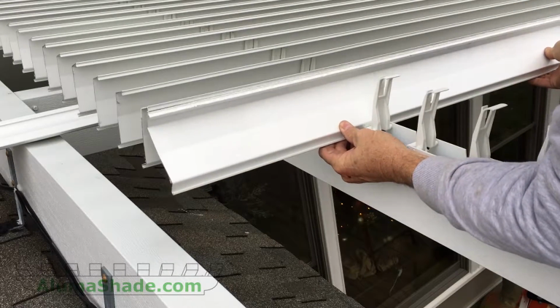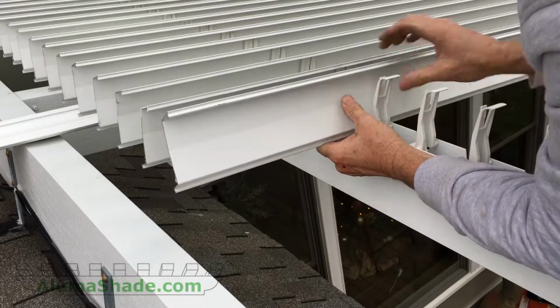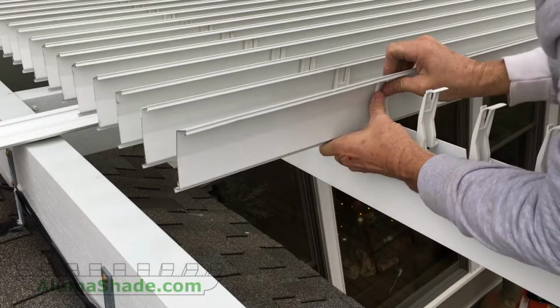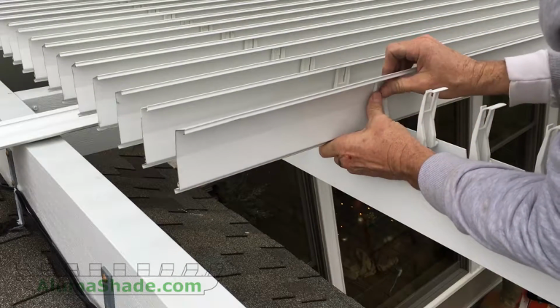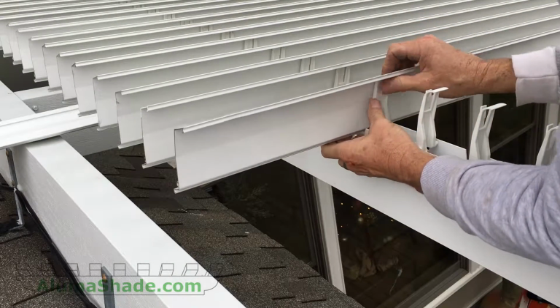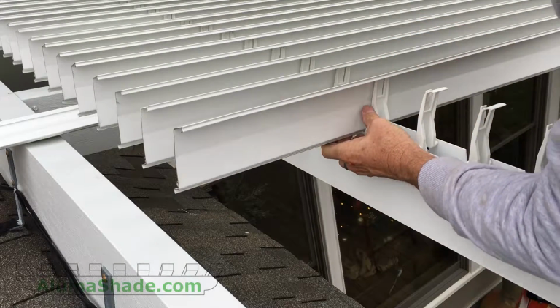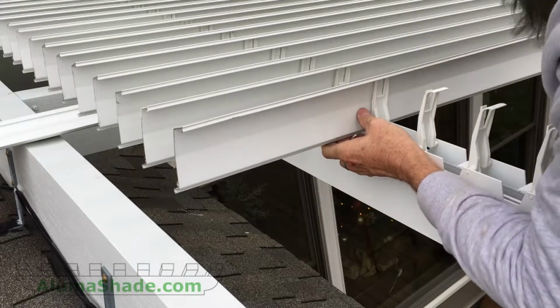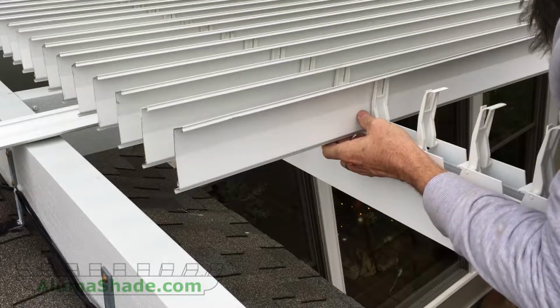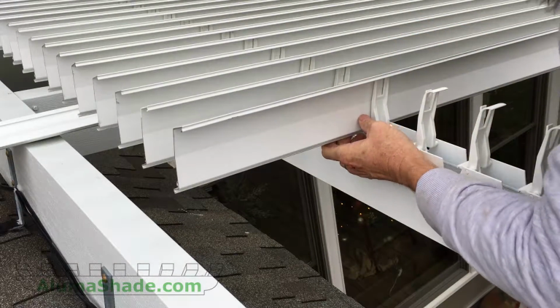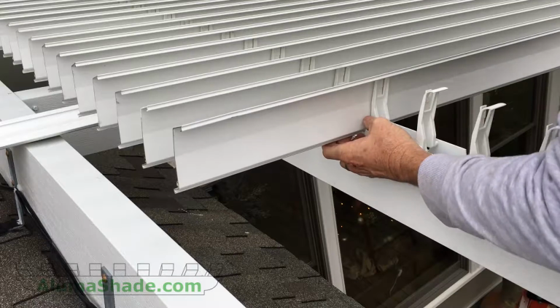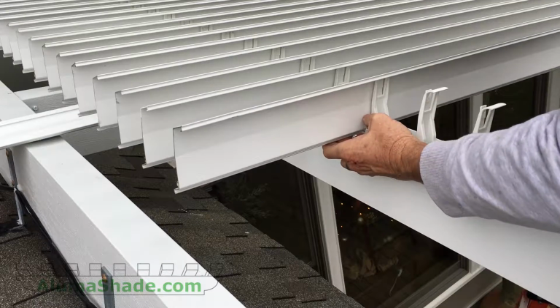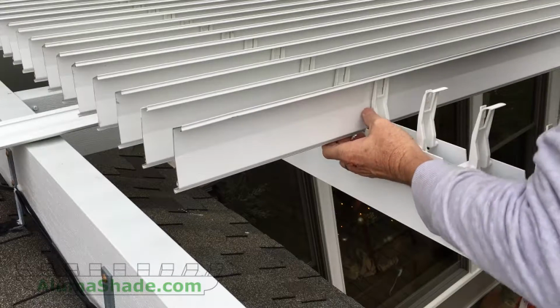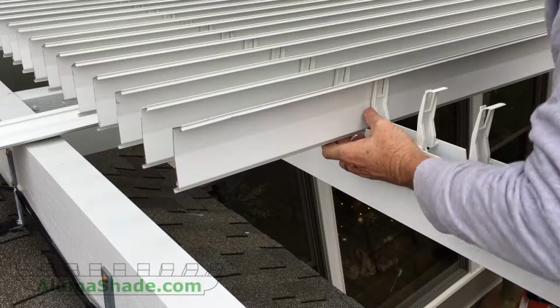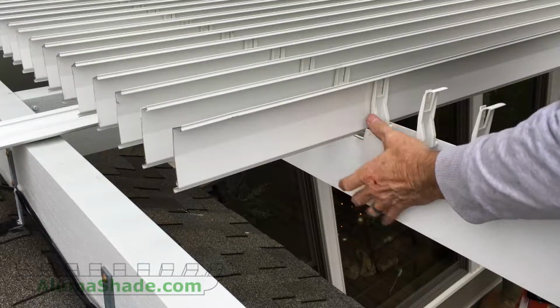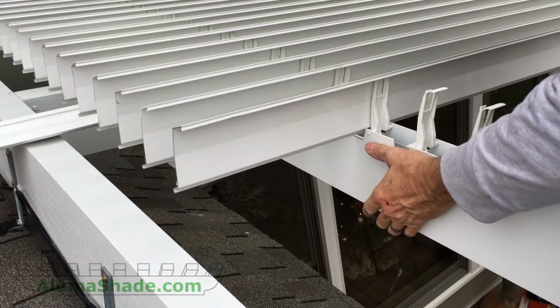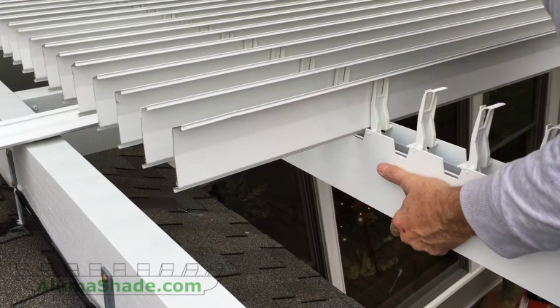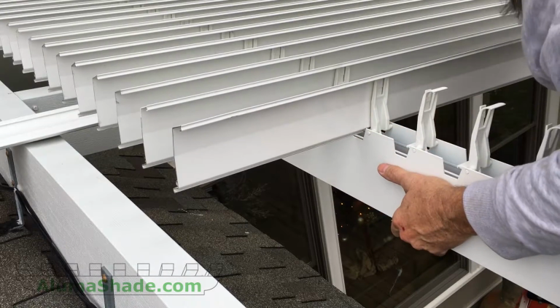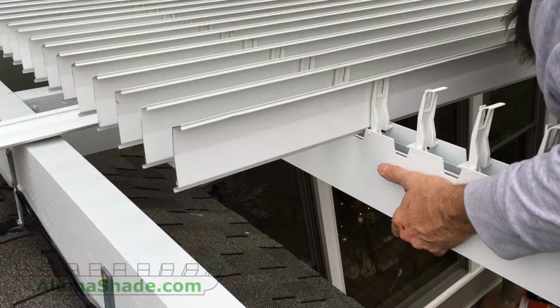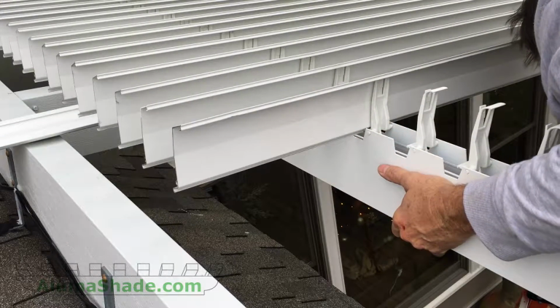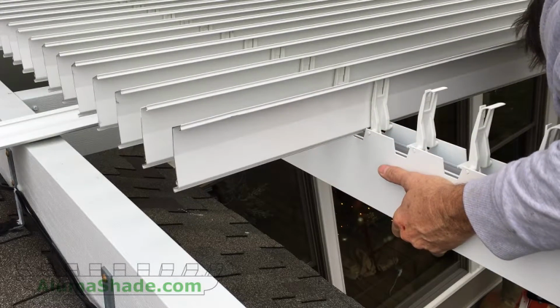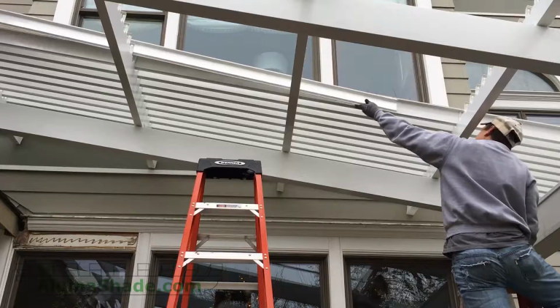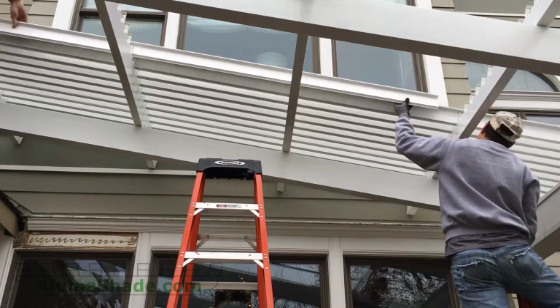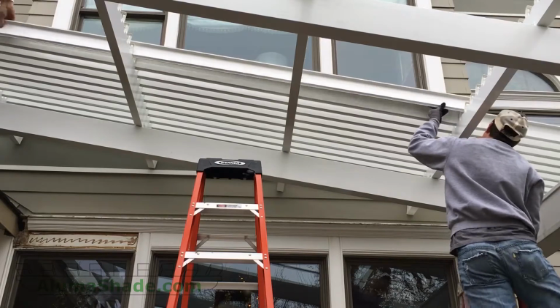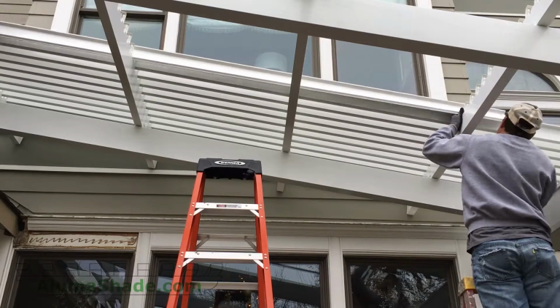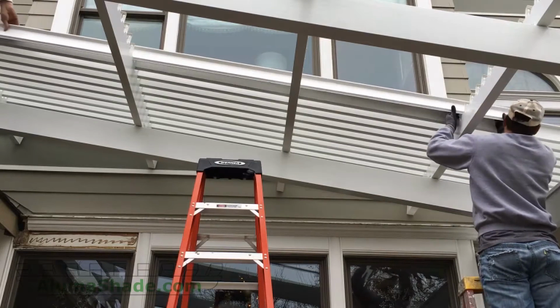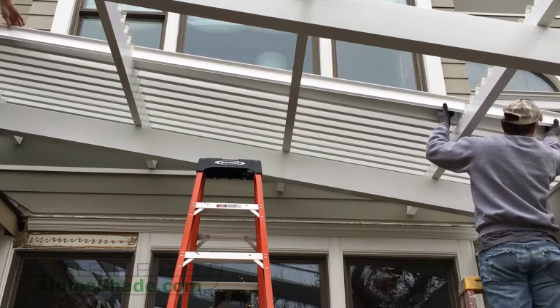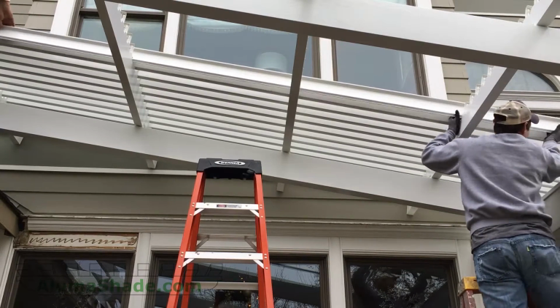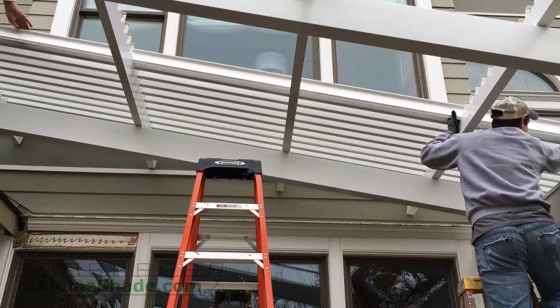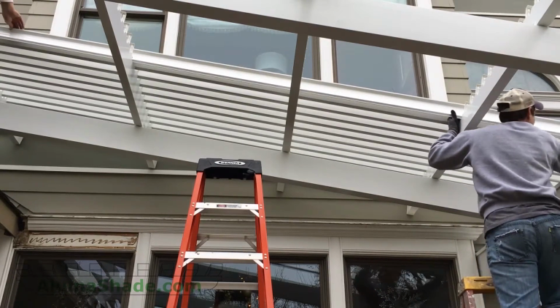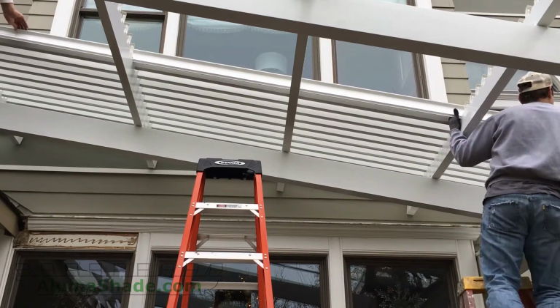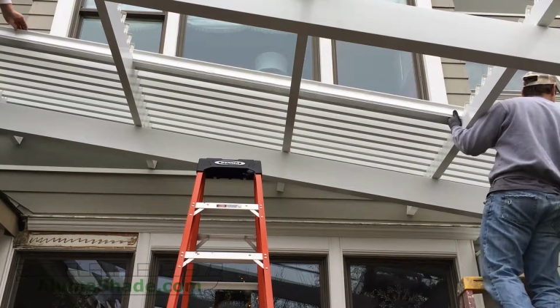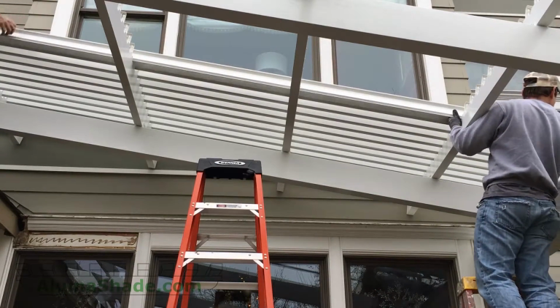Snap in the front of the louver — the highest point. You will hear a clicking sound. The louver is now secure. Follow this procedure on all the rafters at the same time.